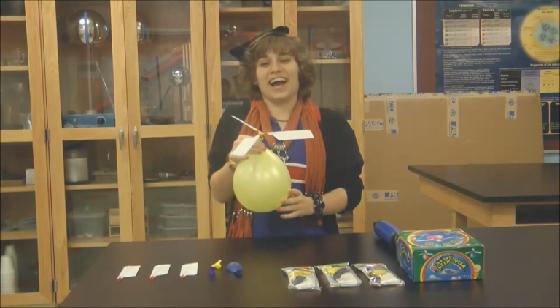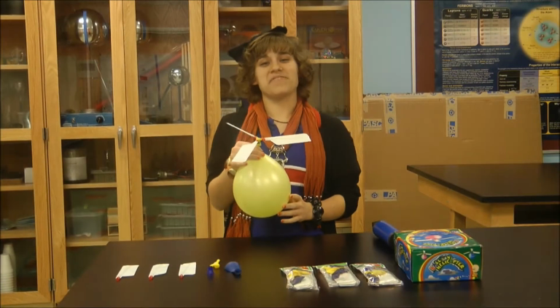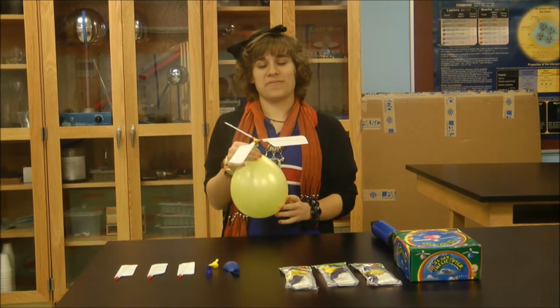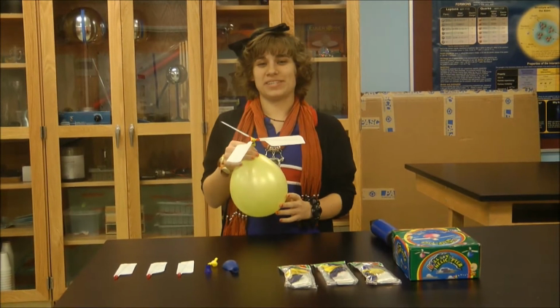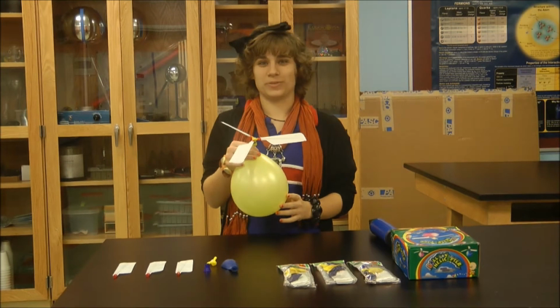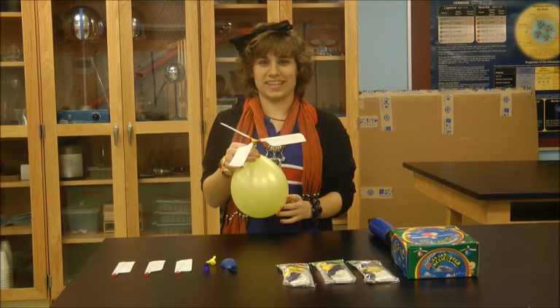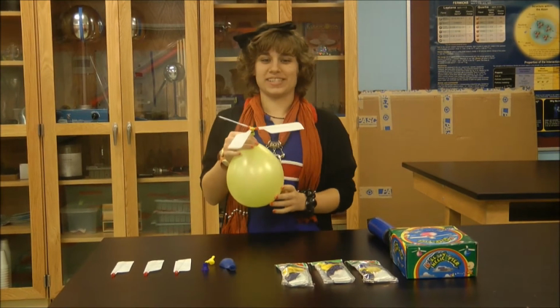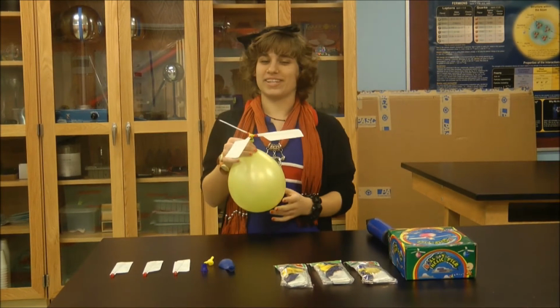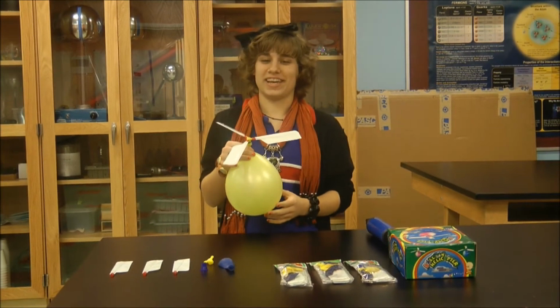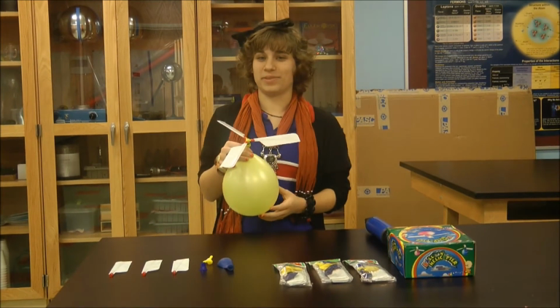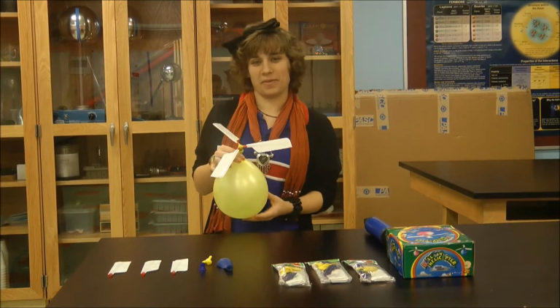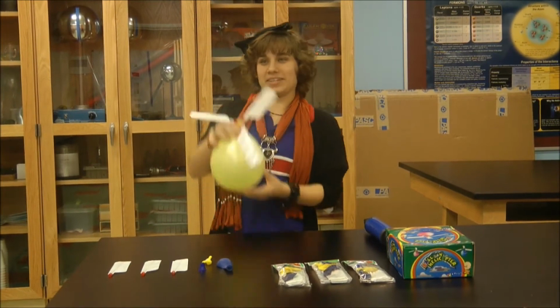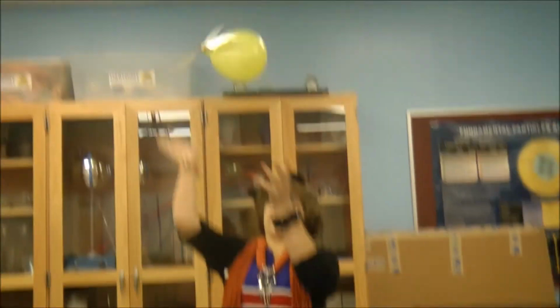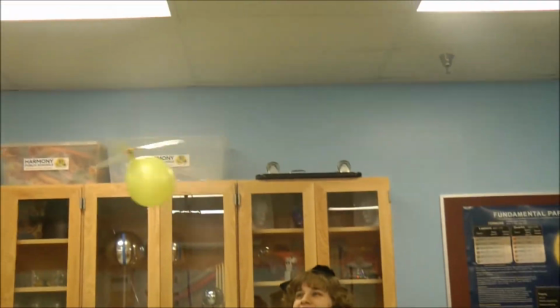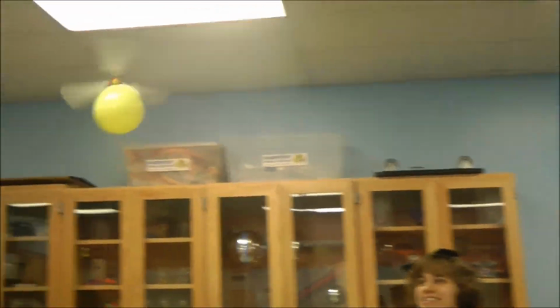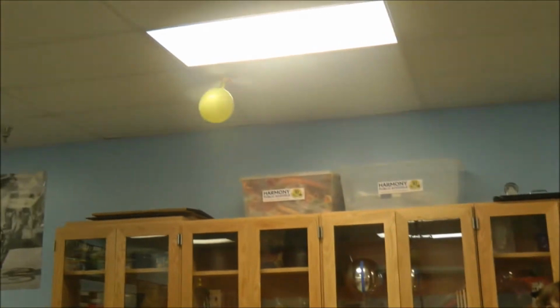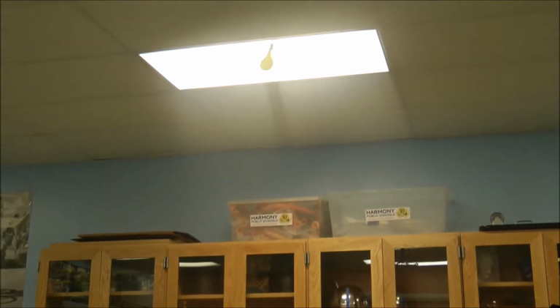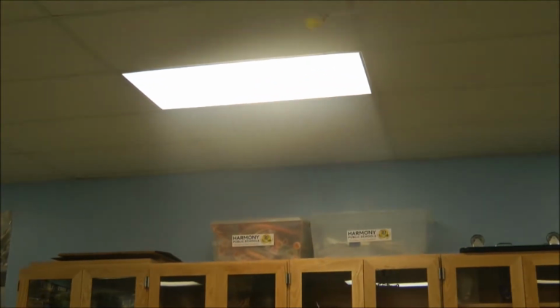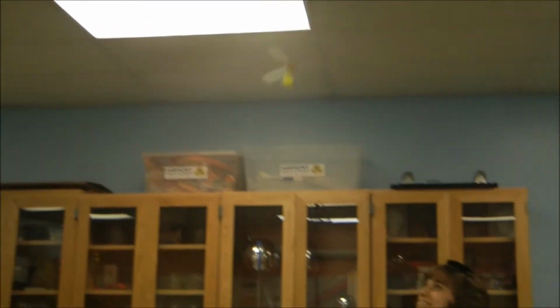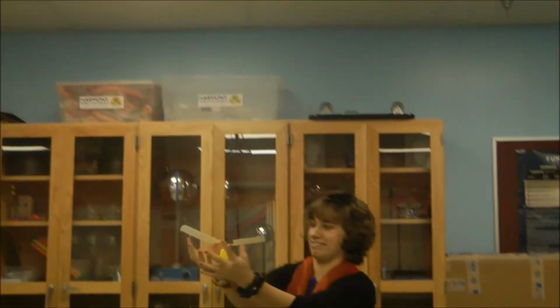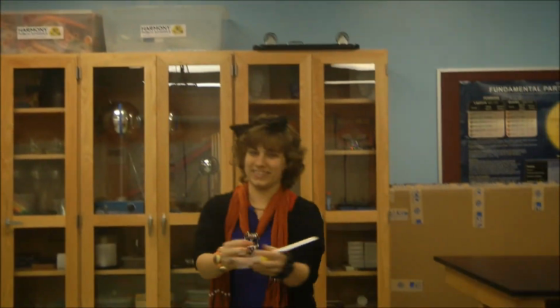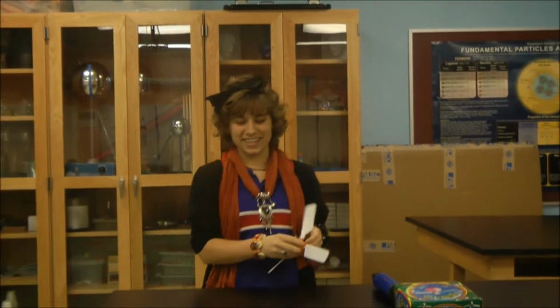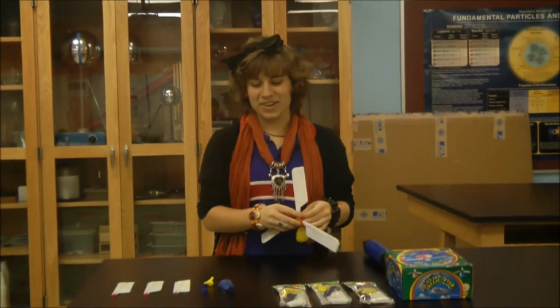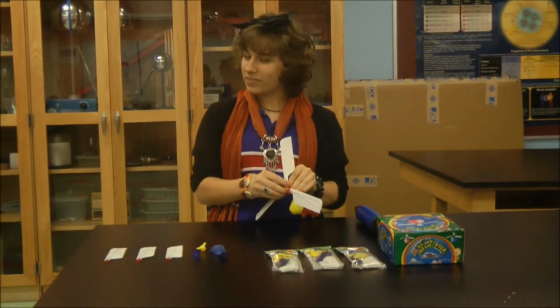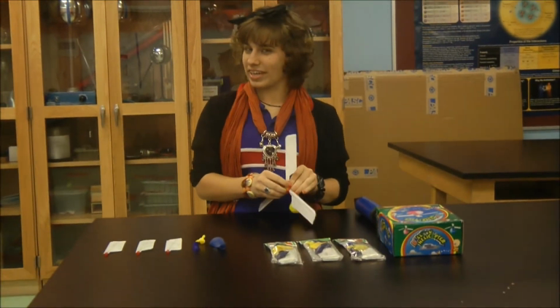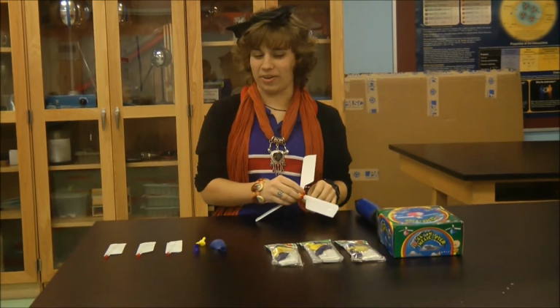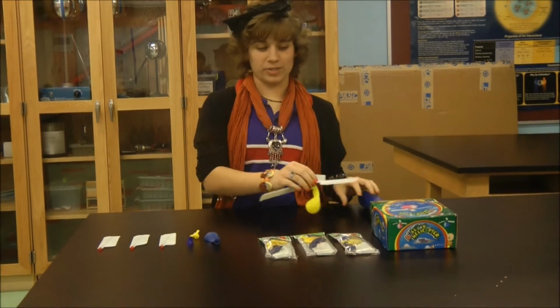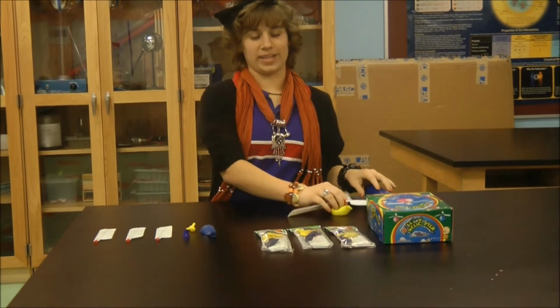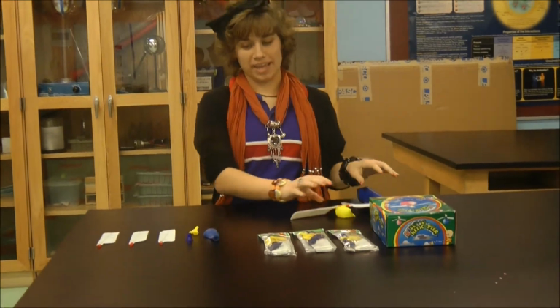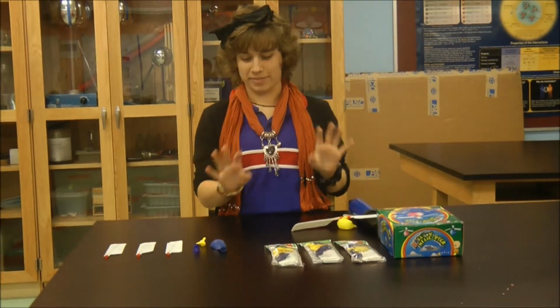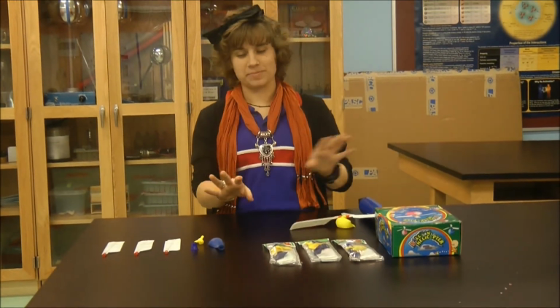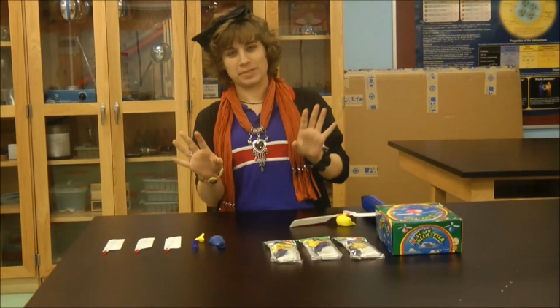Hi, I'm Faith from Harmony Schools, and my STEM project today is Bloom Helicopter. You're probably wondering how this toy is related to STEM or physics, but let me explain.